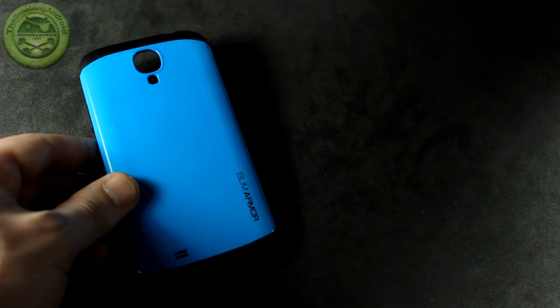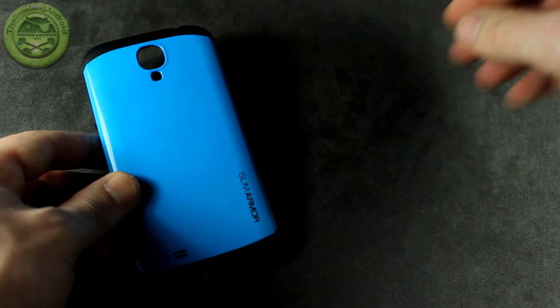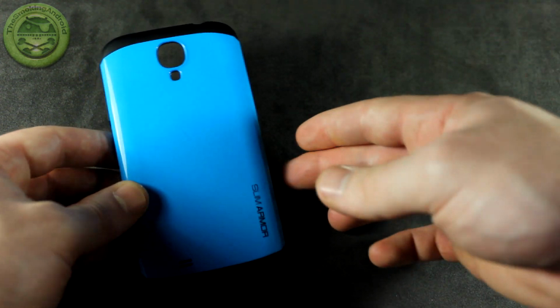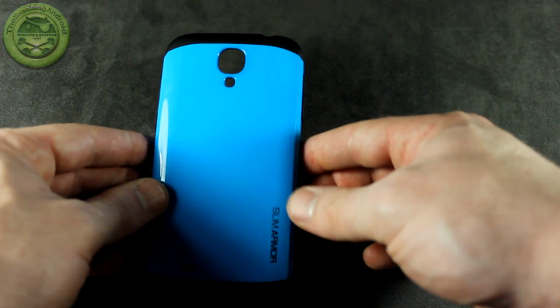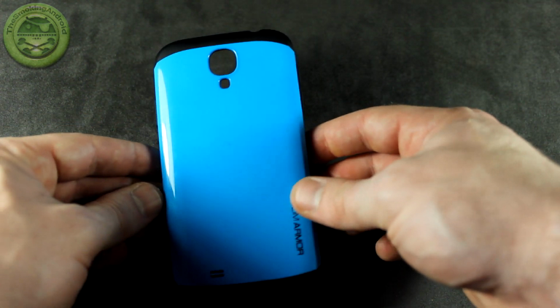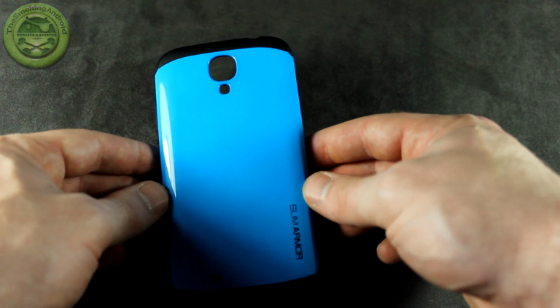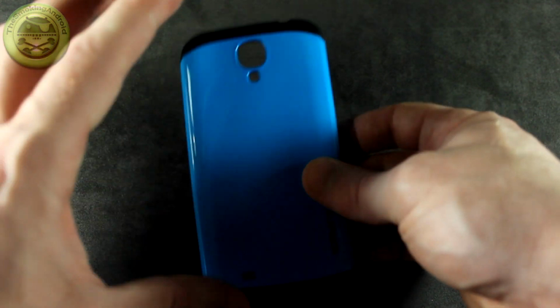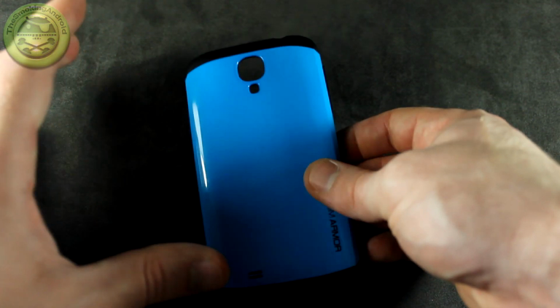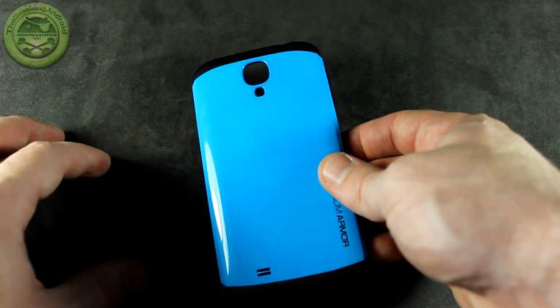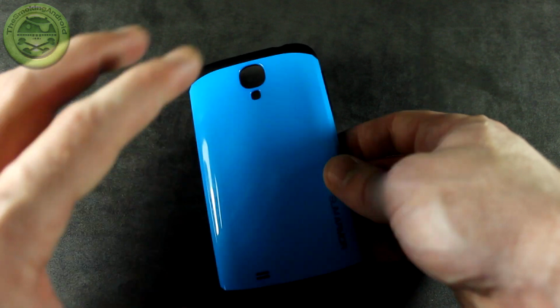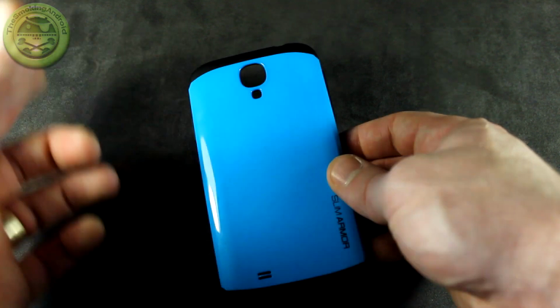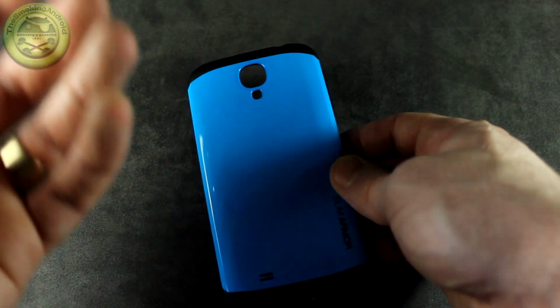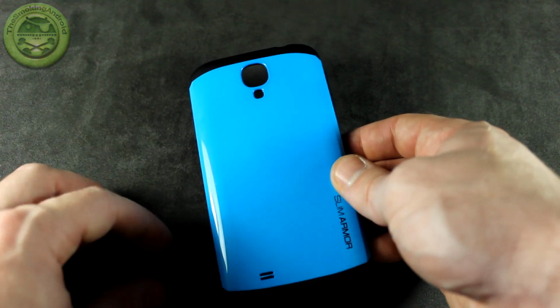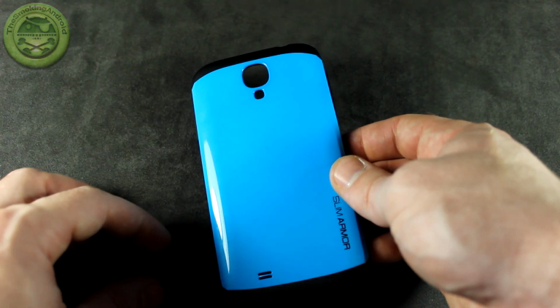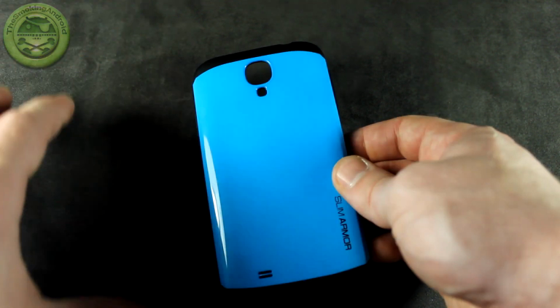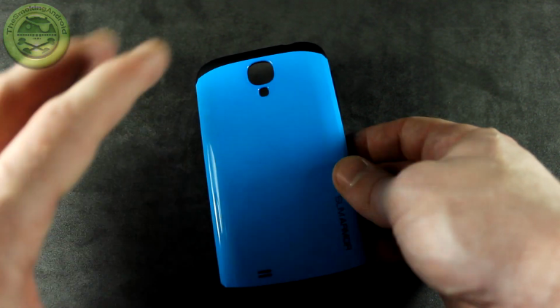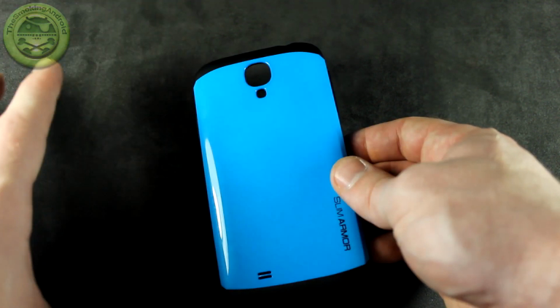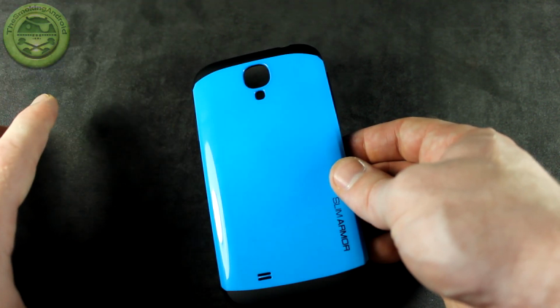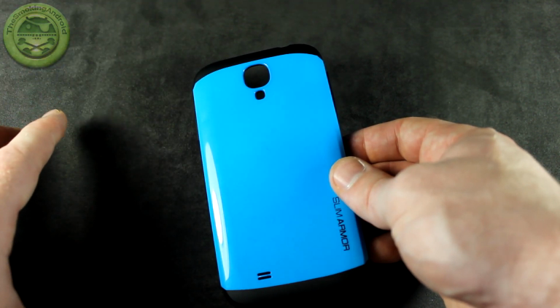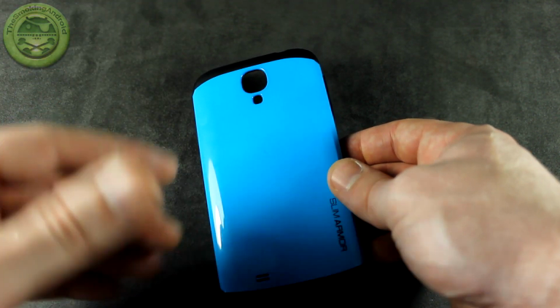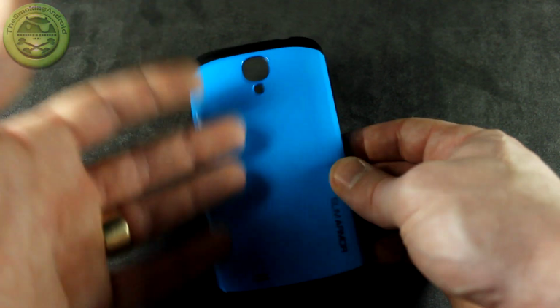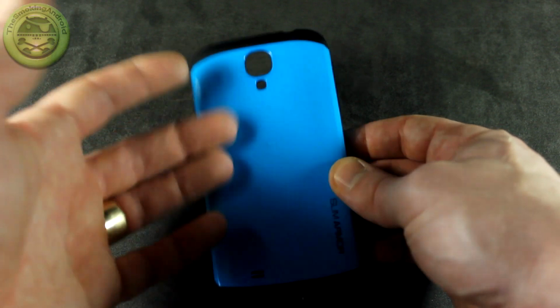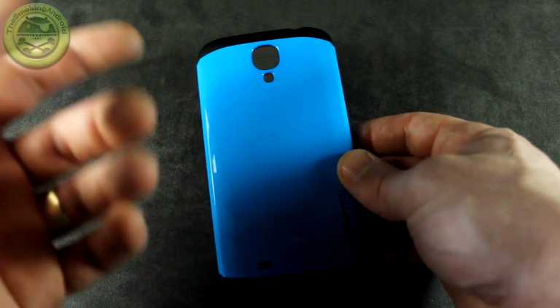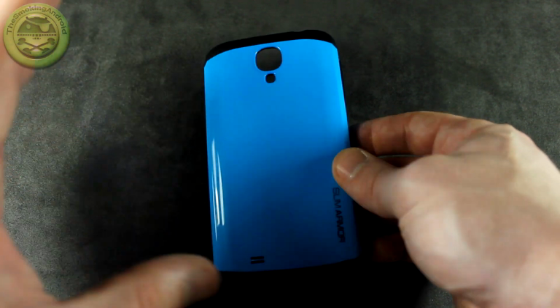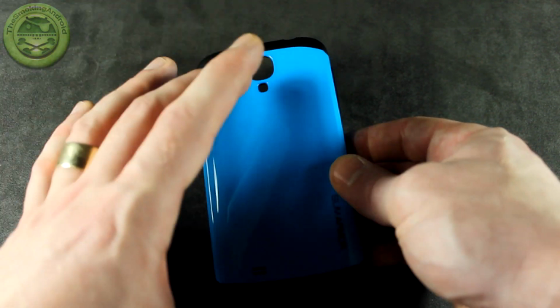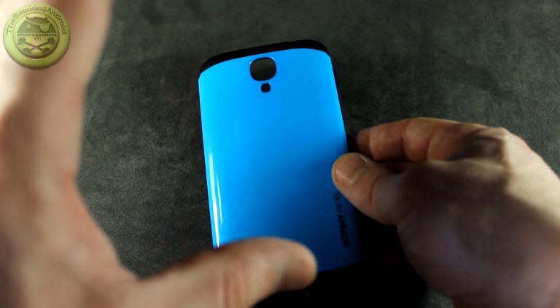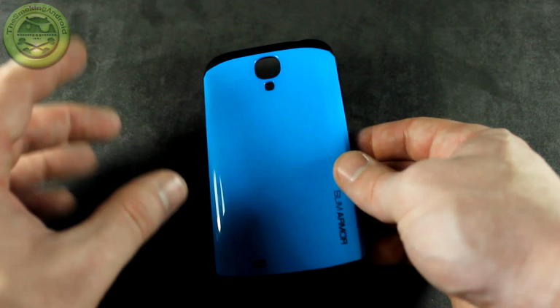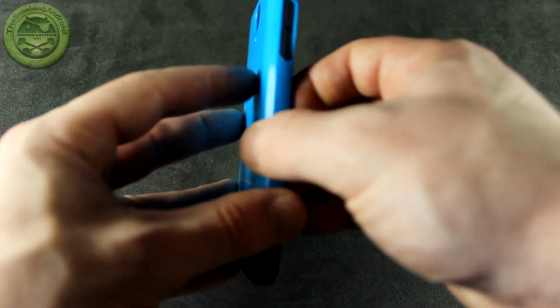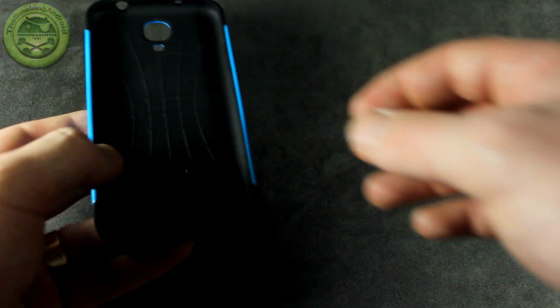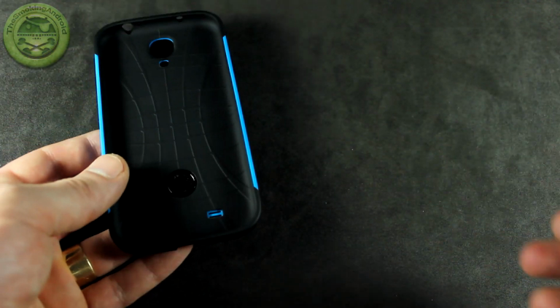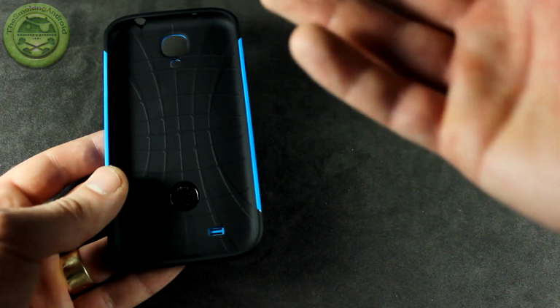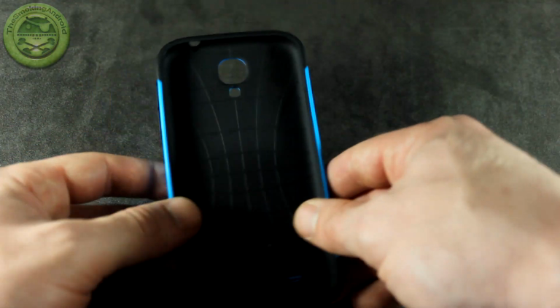I've never really been a huge fan of glossy products because they are fingerprint magnets. Nevertheless, I'm willing to let it slide with this one just because I love the color as well as the case itself. And I'll get into that why or why not.